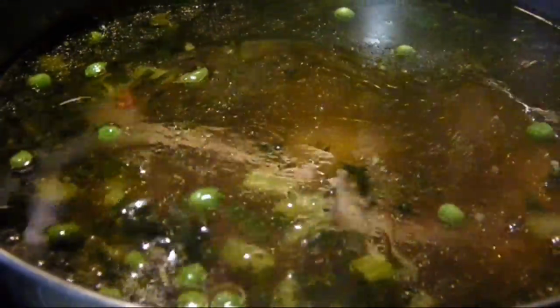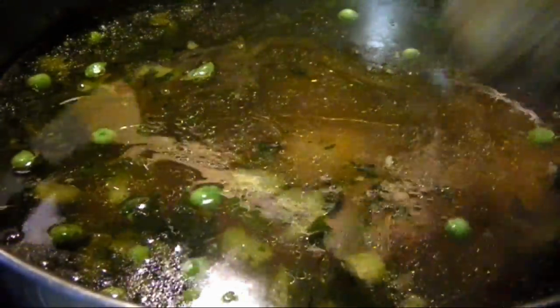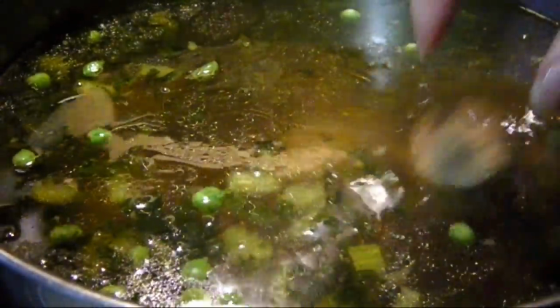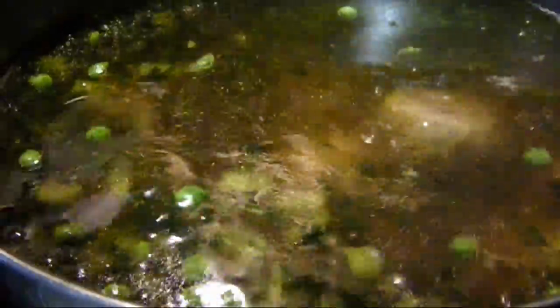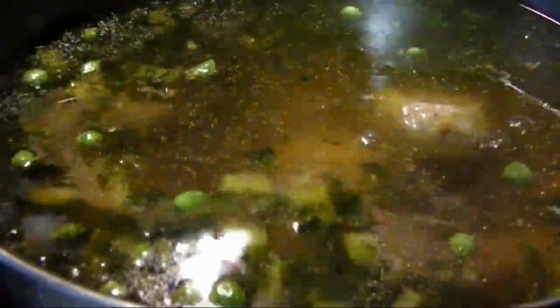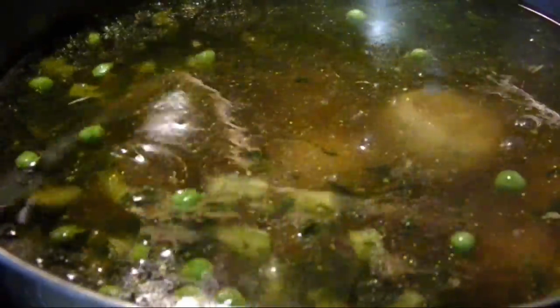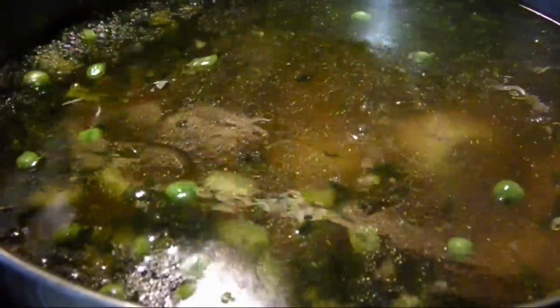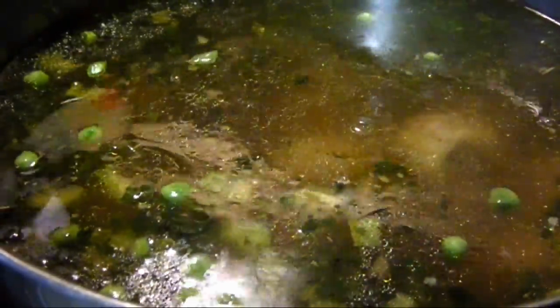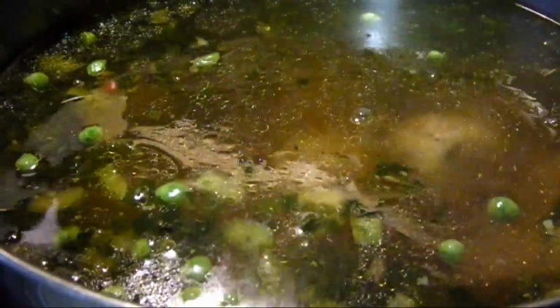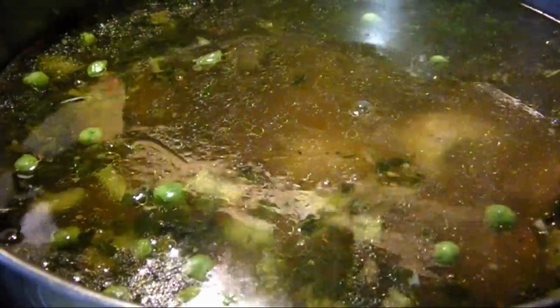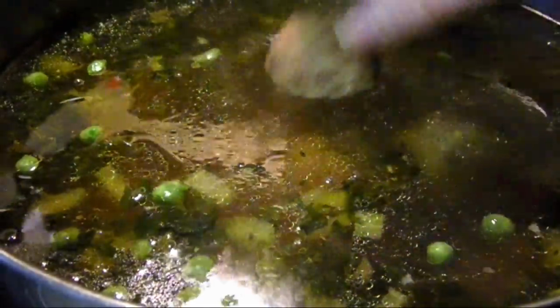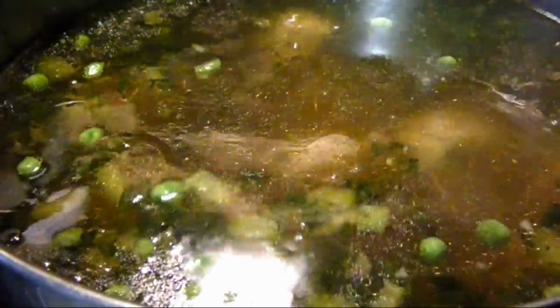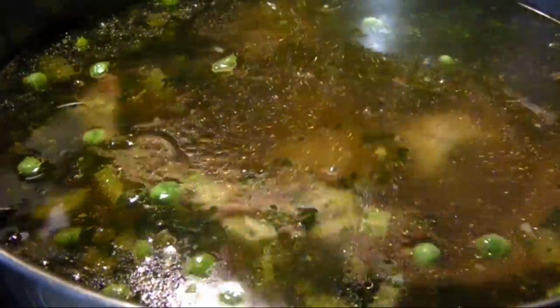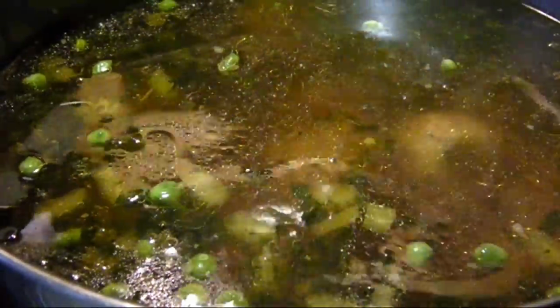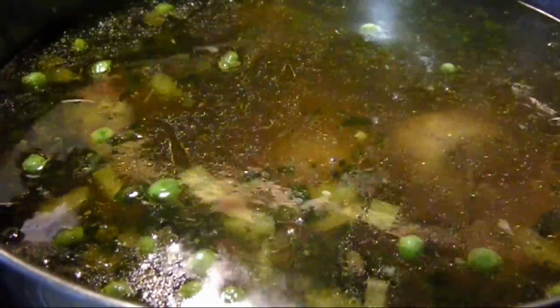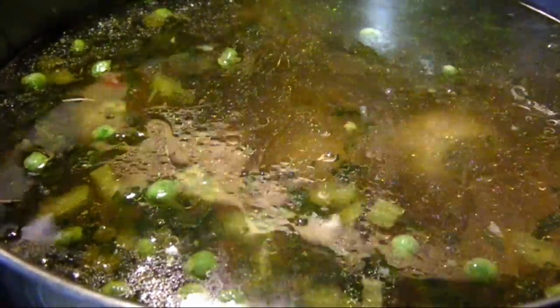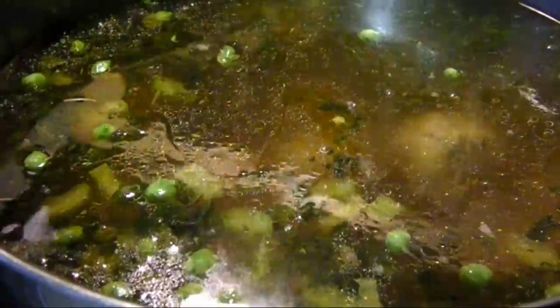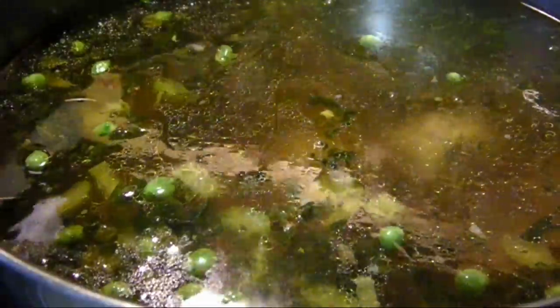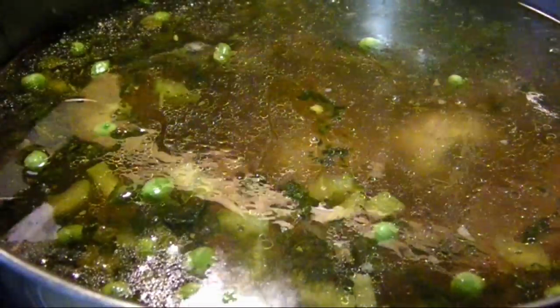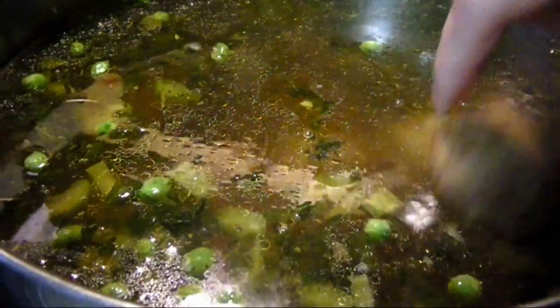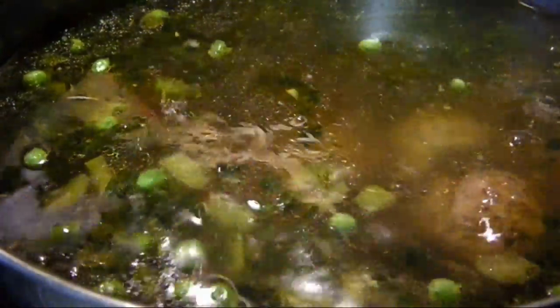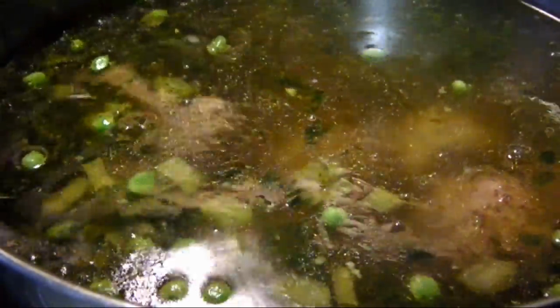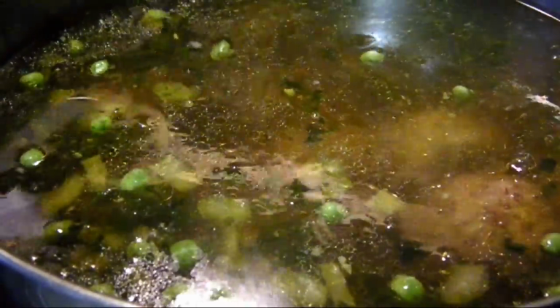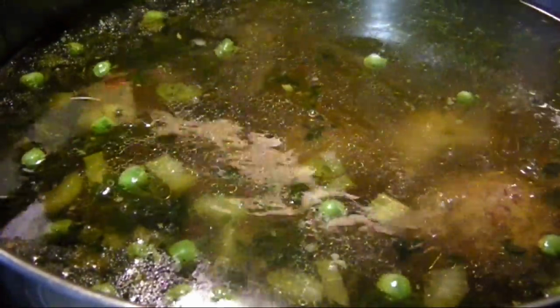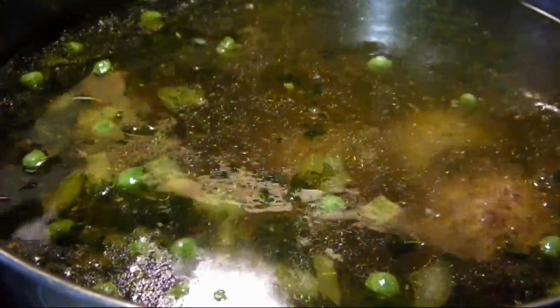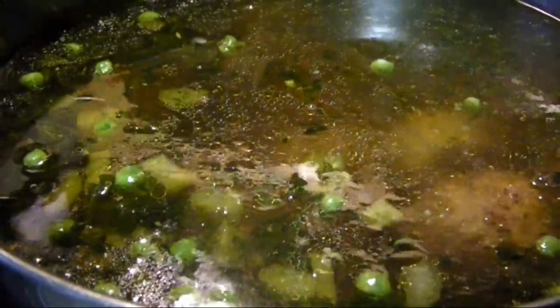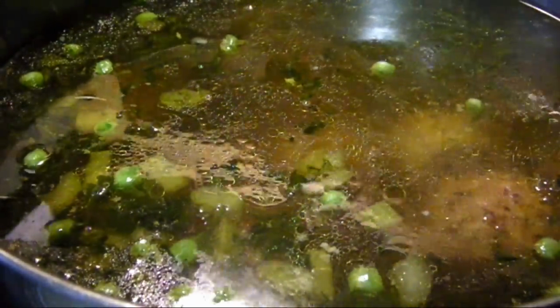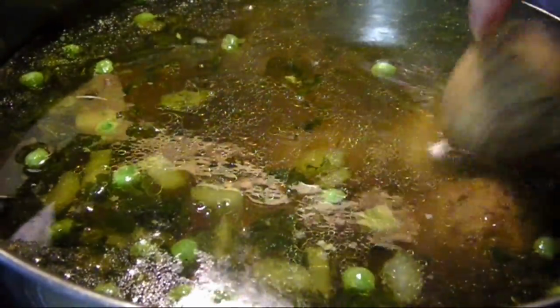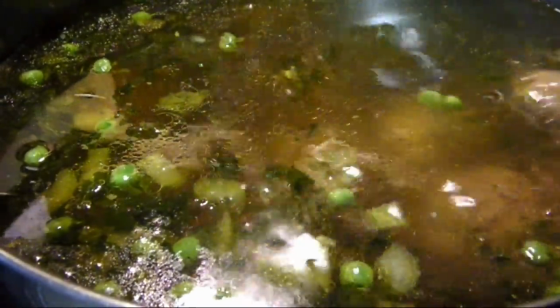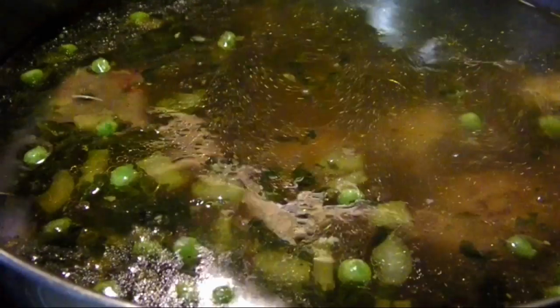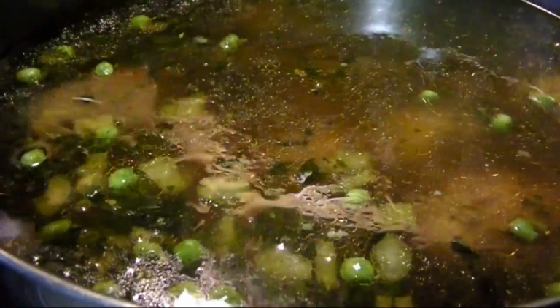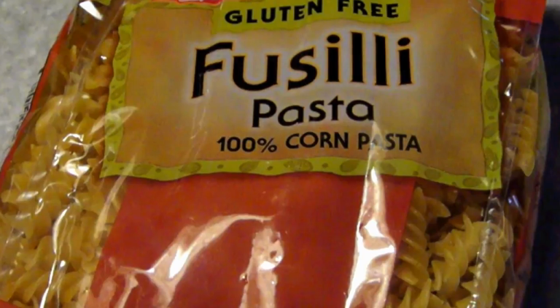Now gently add the stuffing meatballs. Incidentally, if I was going the appetizer route on these, I'd make them a tad smaller and let them brown for a few minutes under the broiler, then create some kind of dipping sauce. But back to the soup.